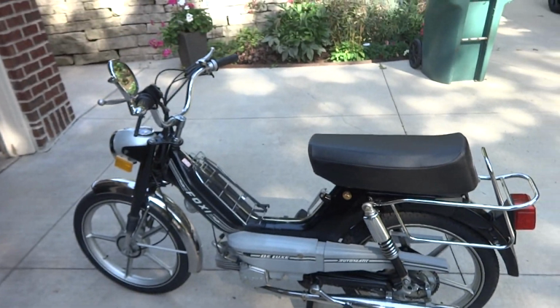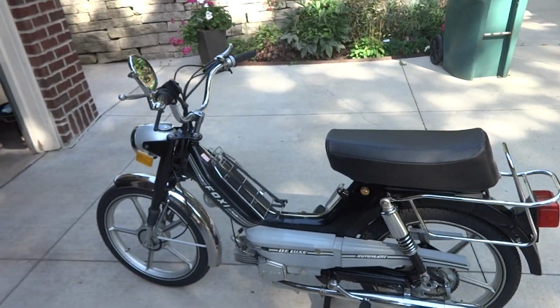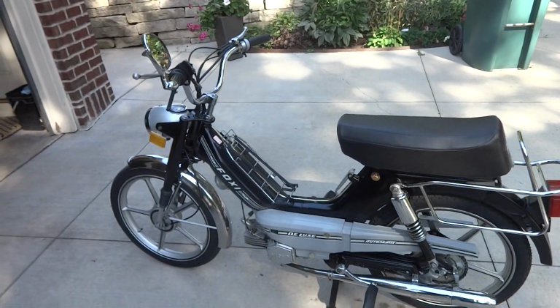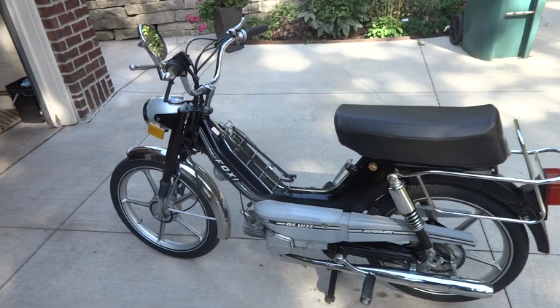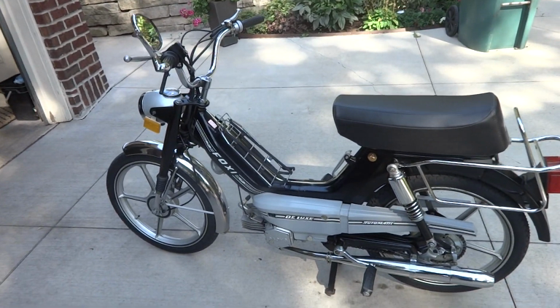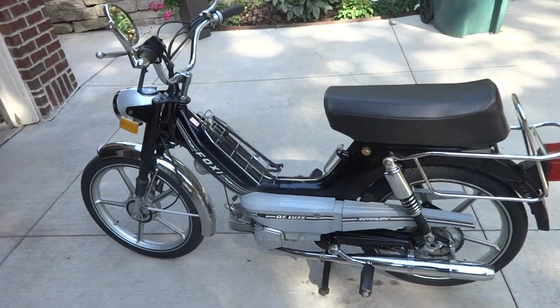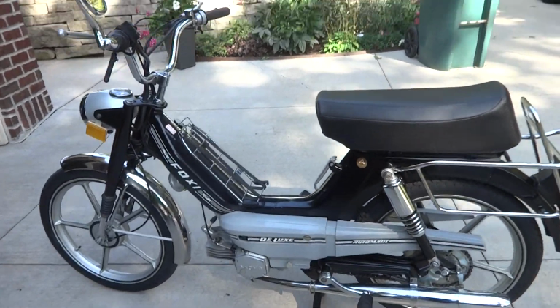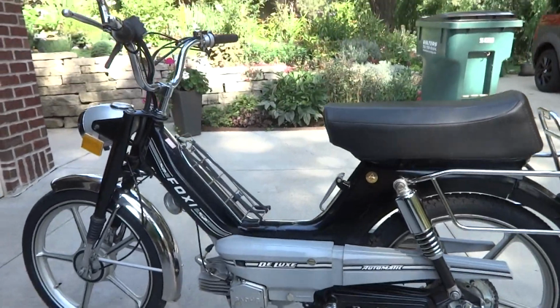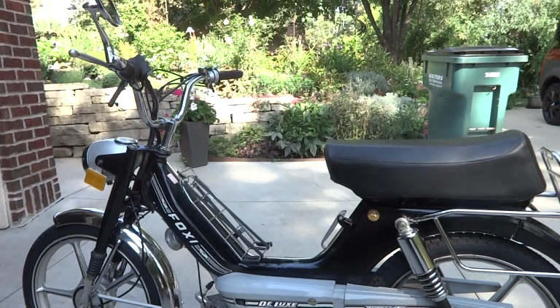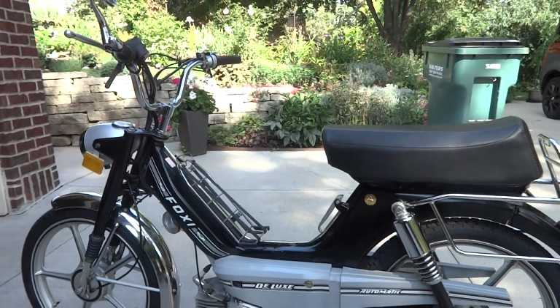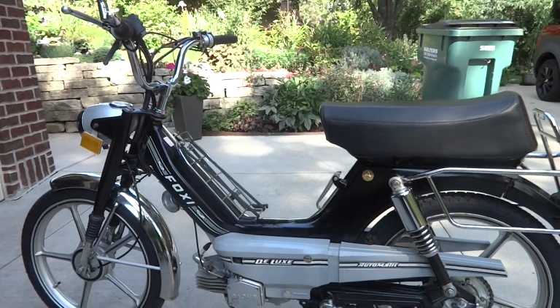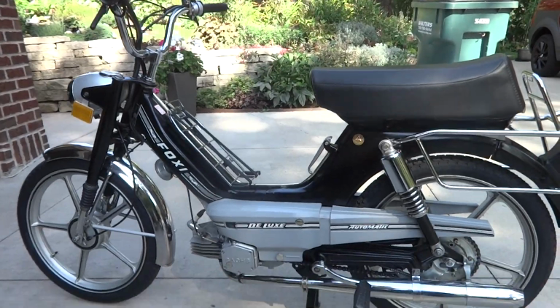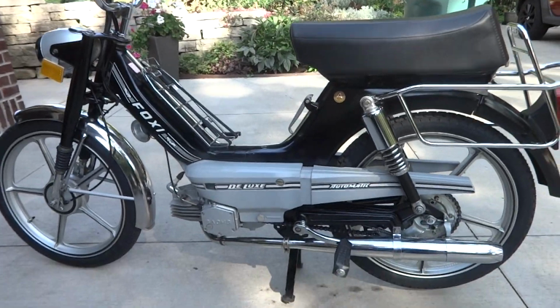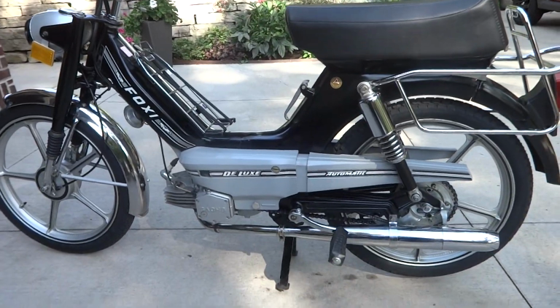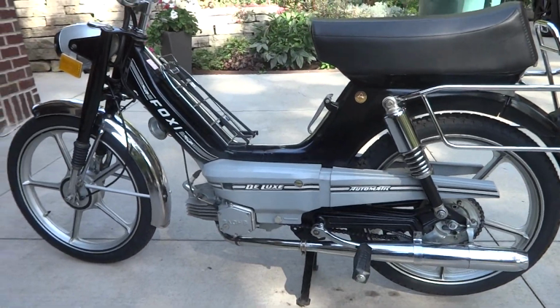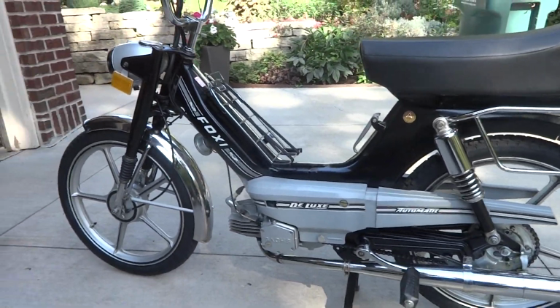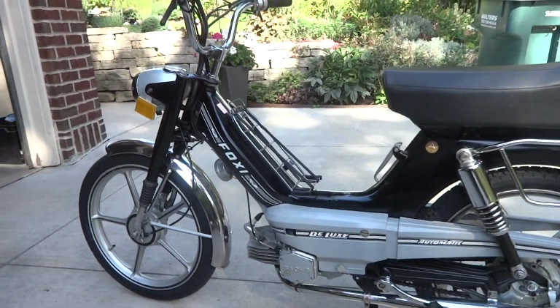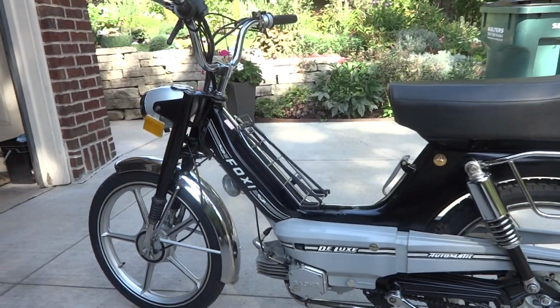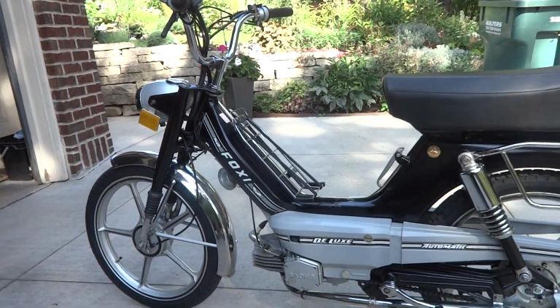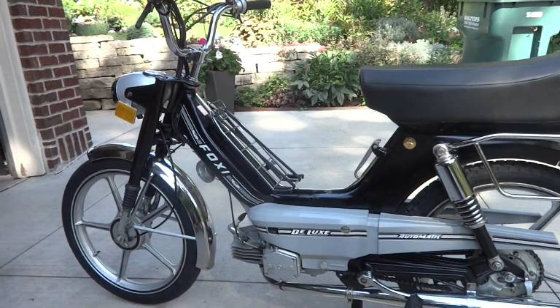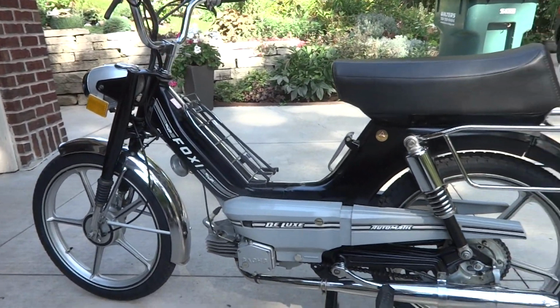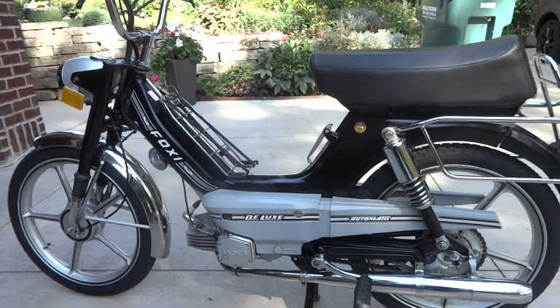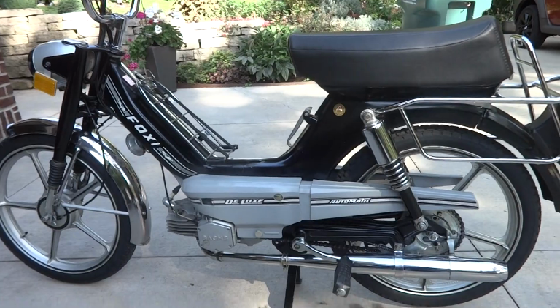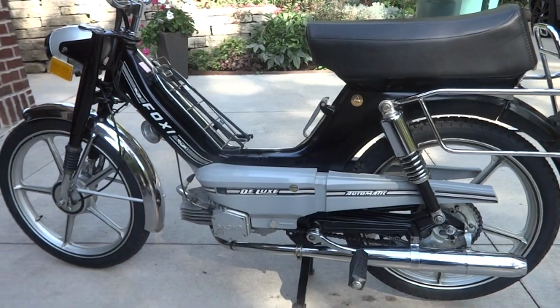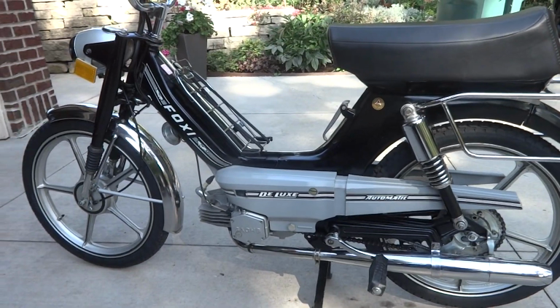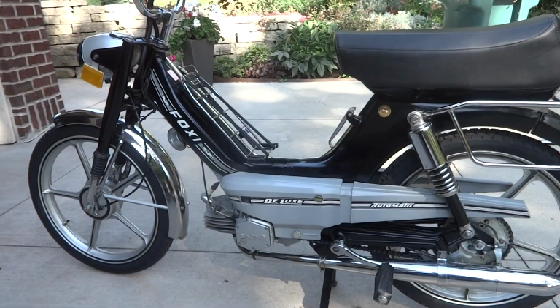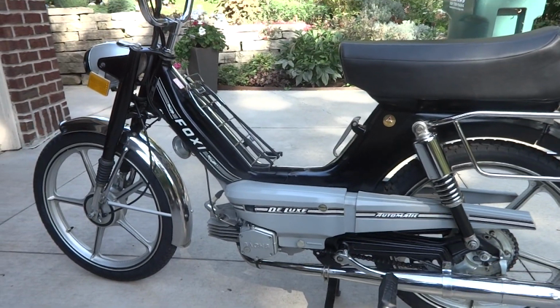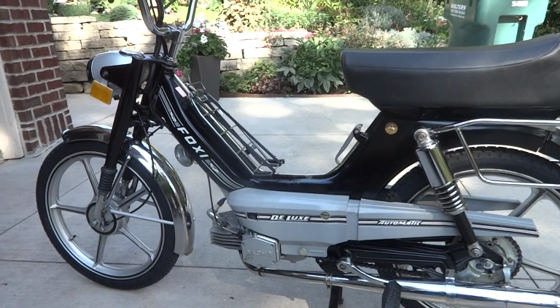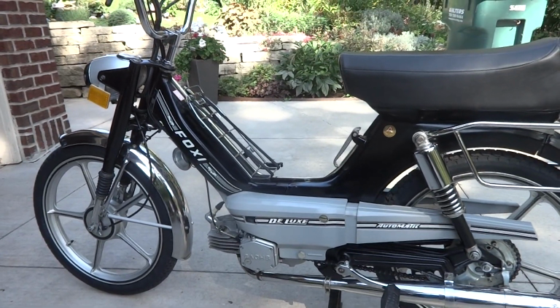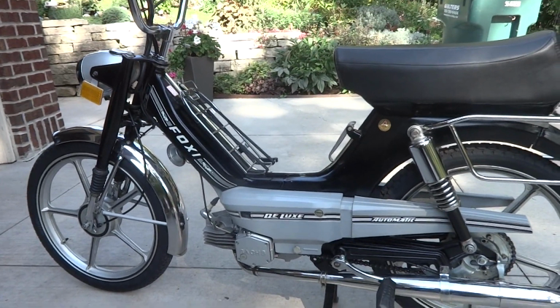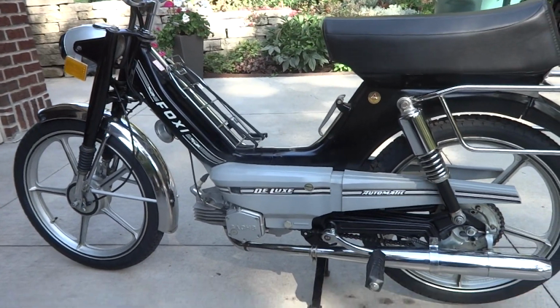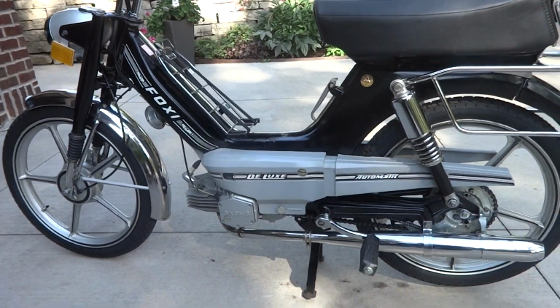I'm making a video to showcase my vintage 1977 moped. It's actually a very rare moped. This is a KTM Foxy Deluxe Barron model.